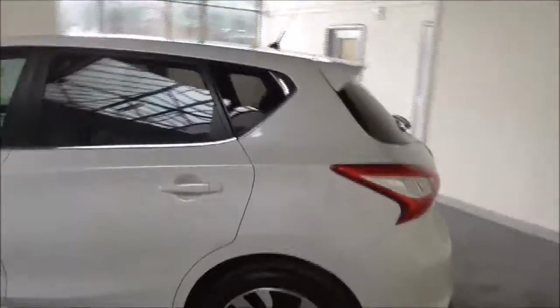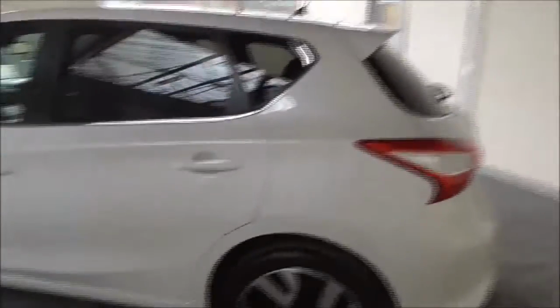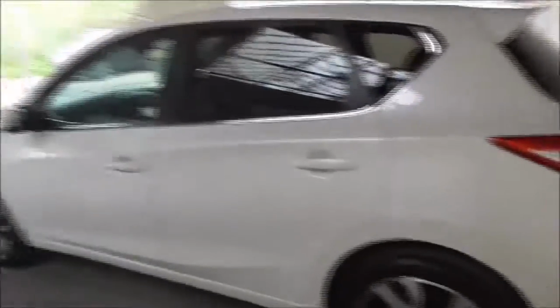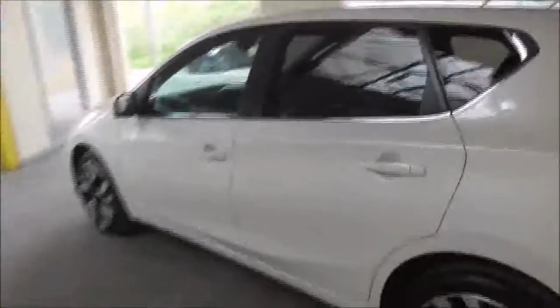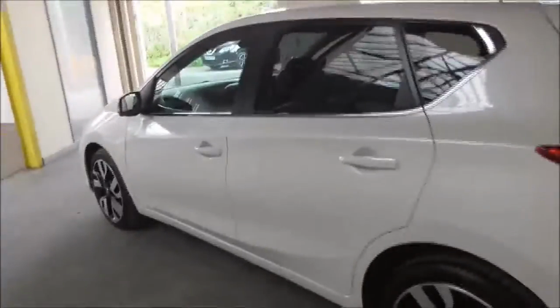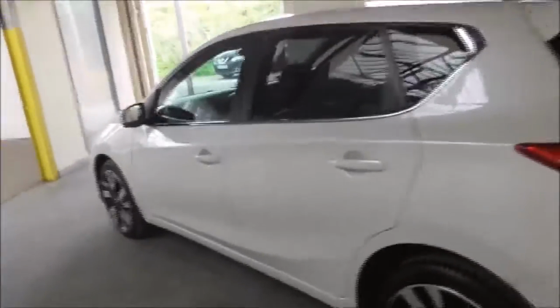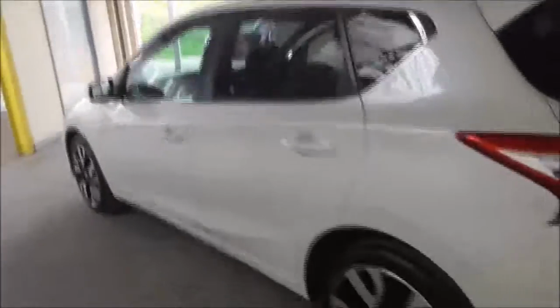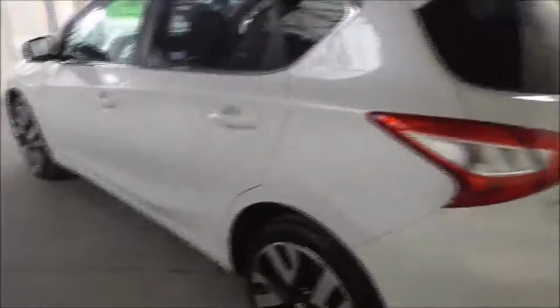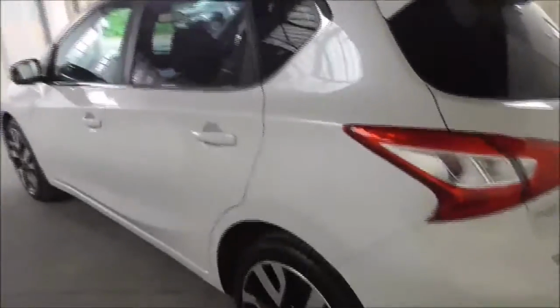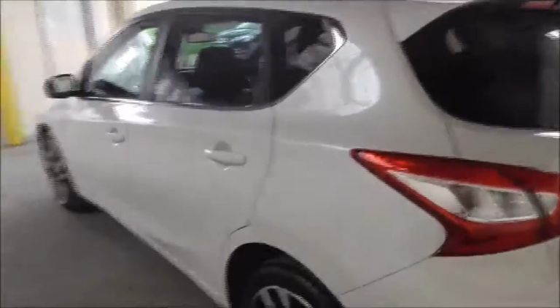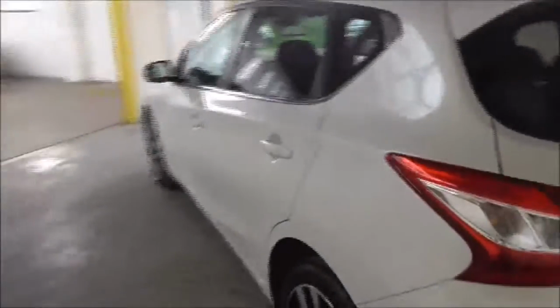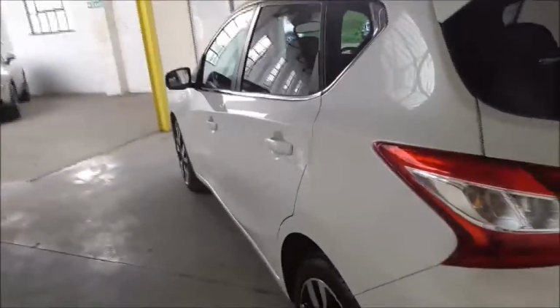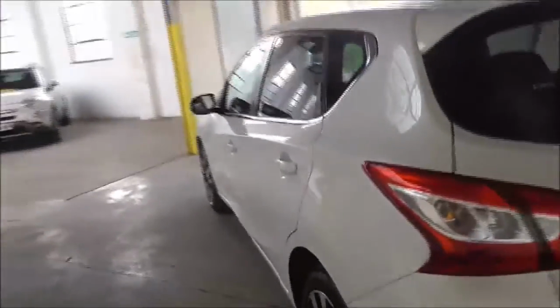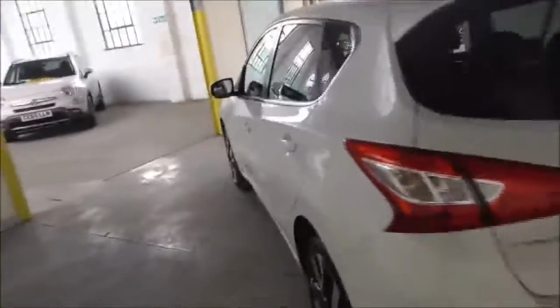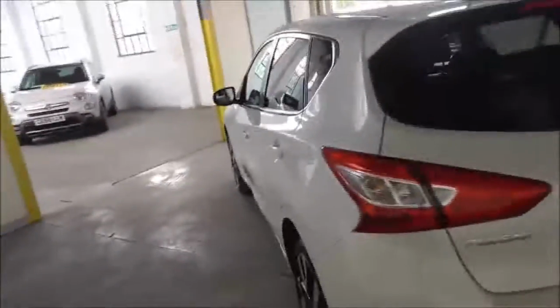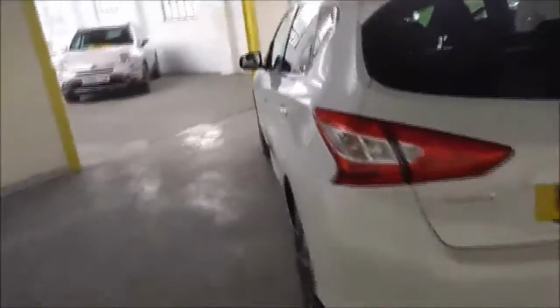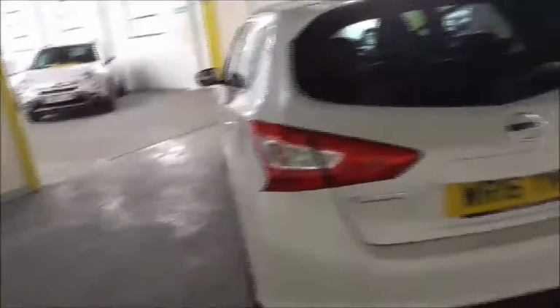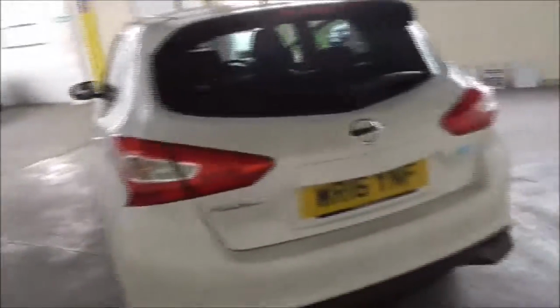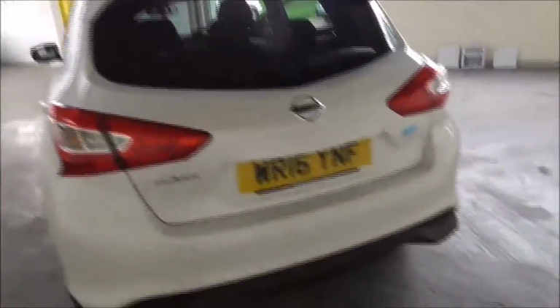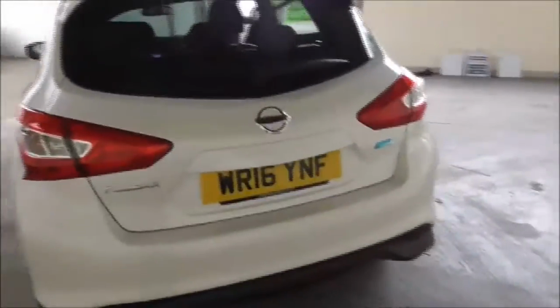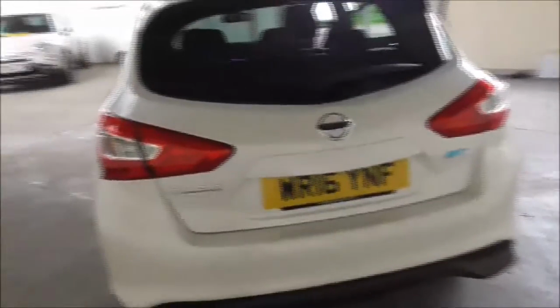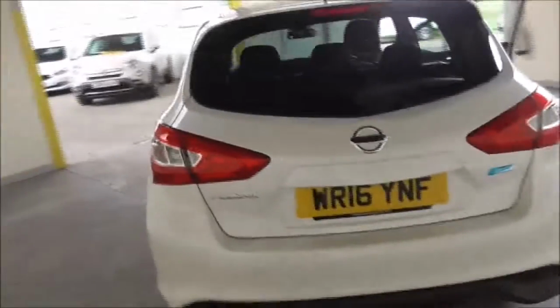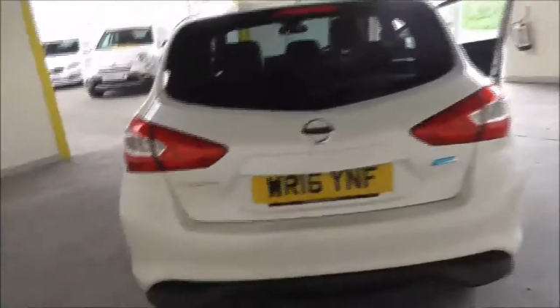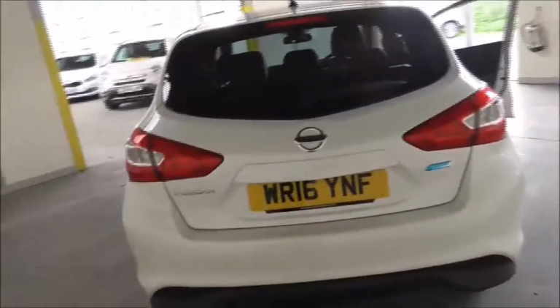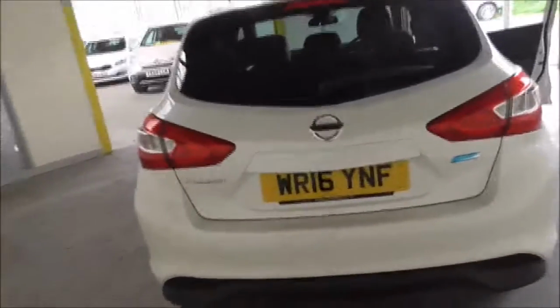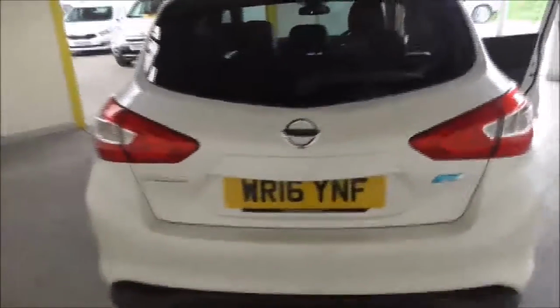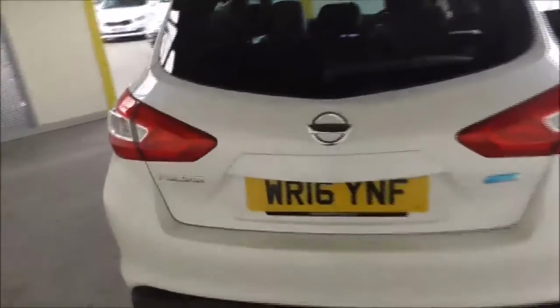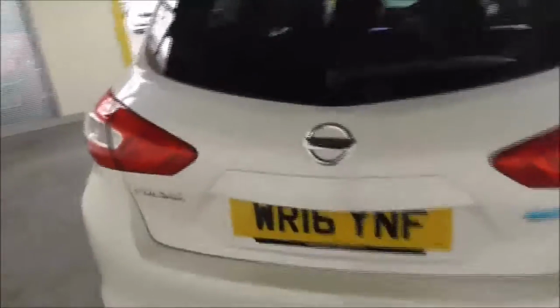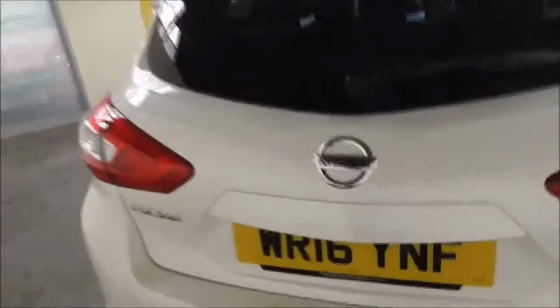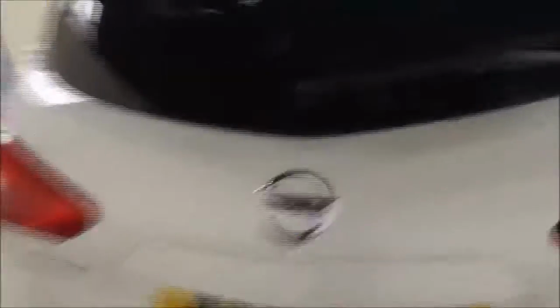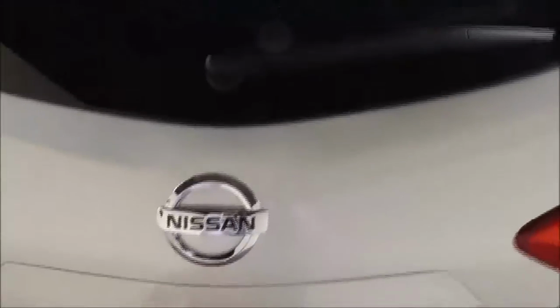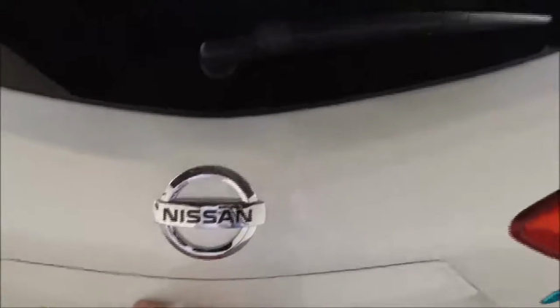Finished off in a very lovely pearl white. You've got rear tinted windows, indicators on the mirror caps, along with a 360 degree reversing camera and a huge range of features I'll show you throughout the video.